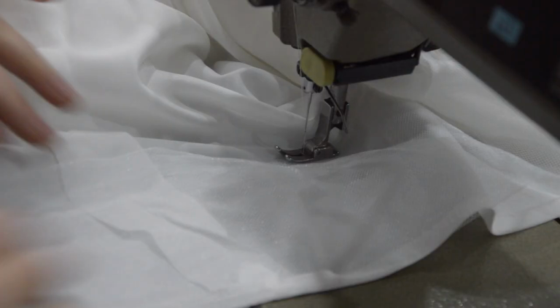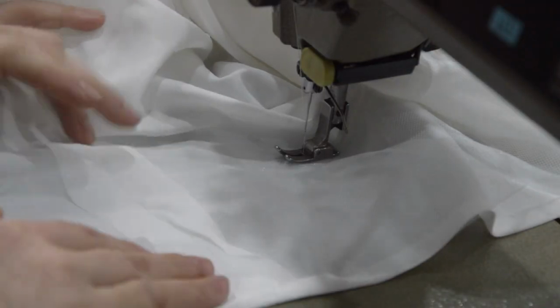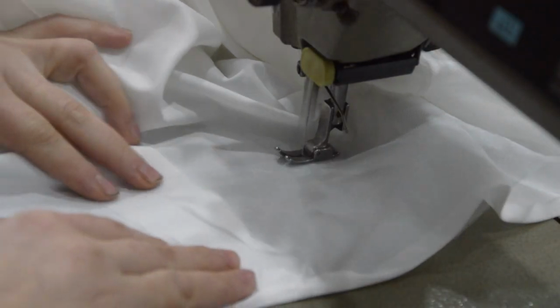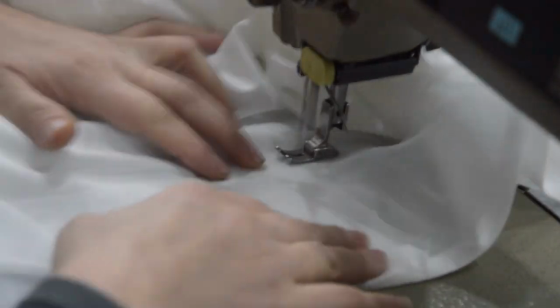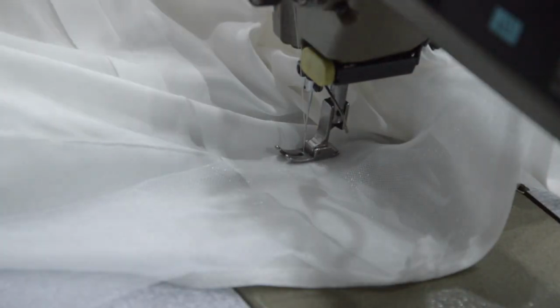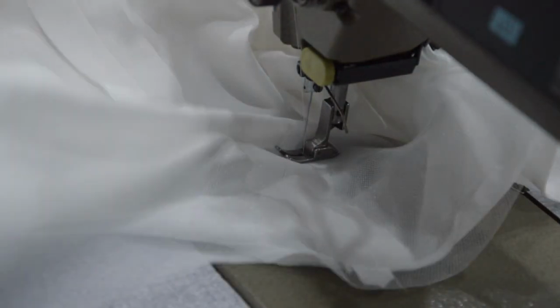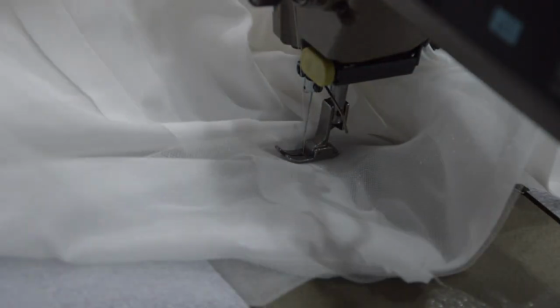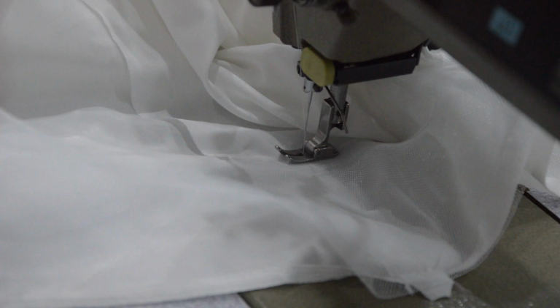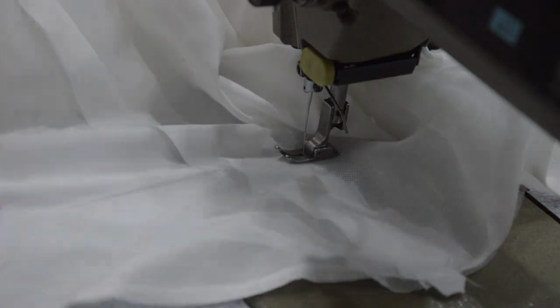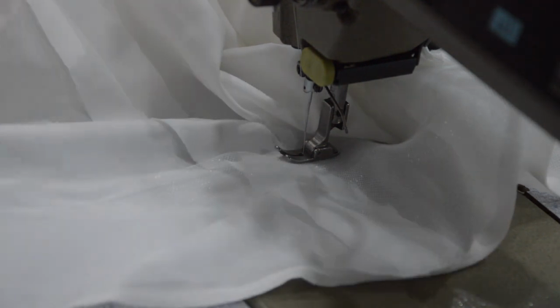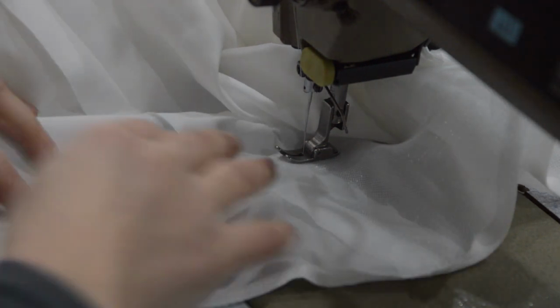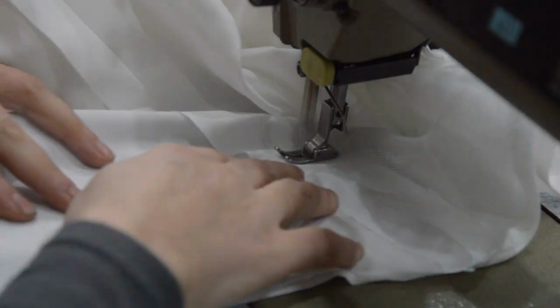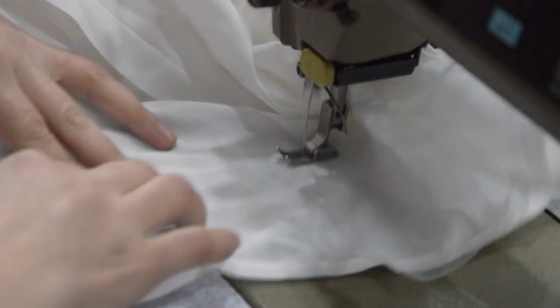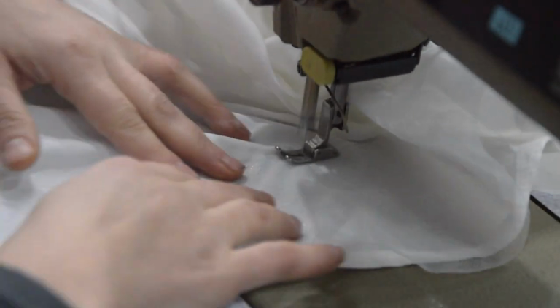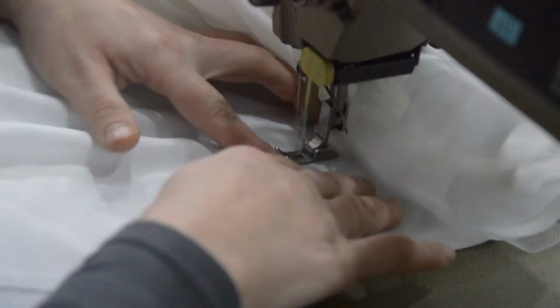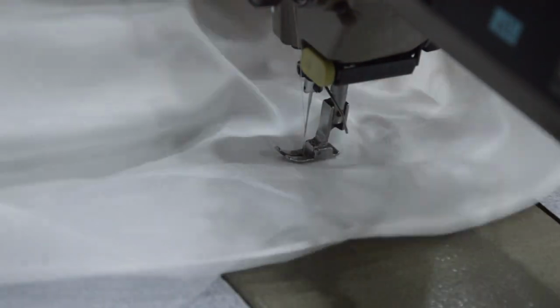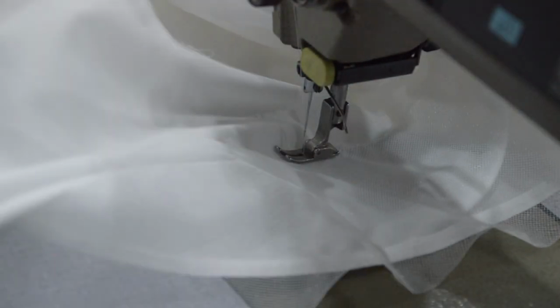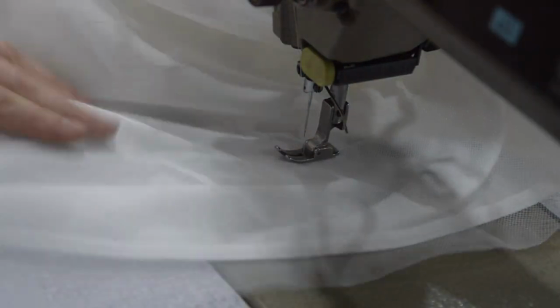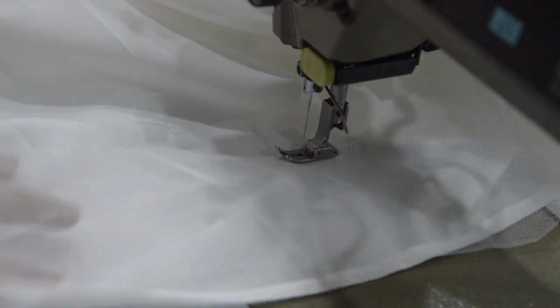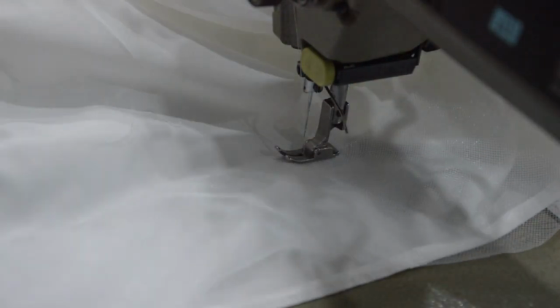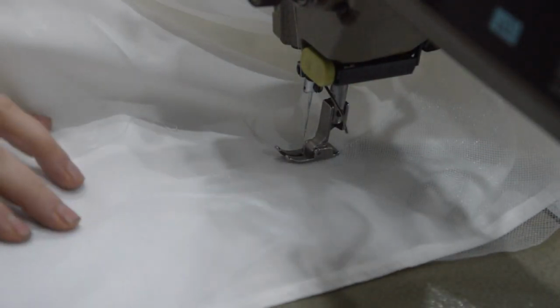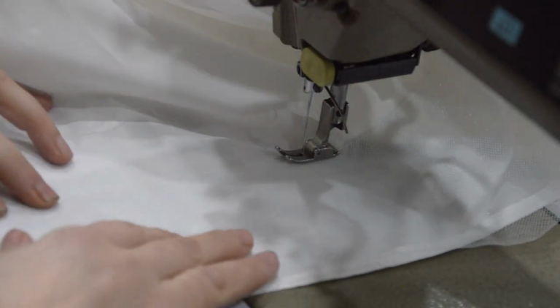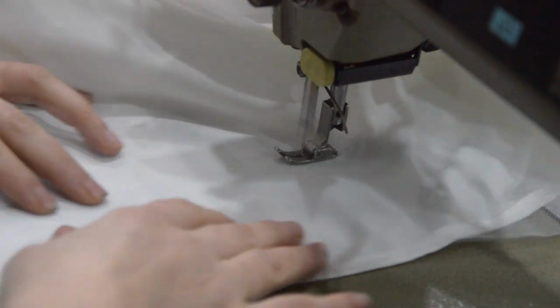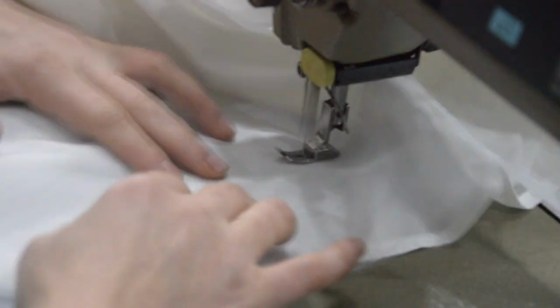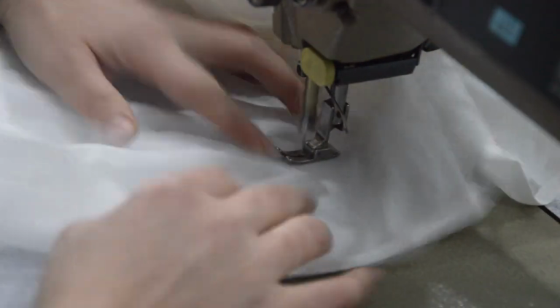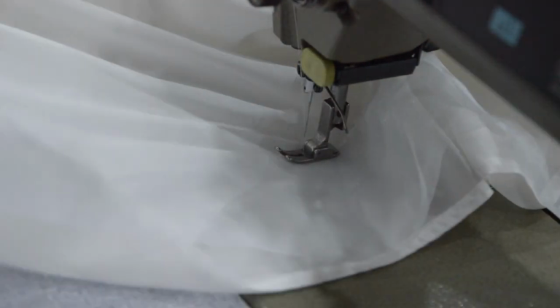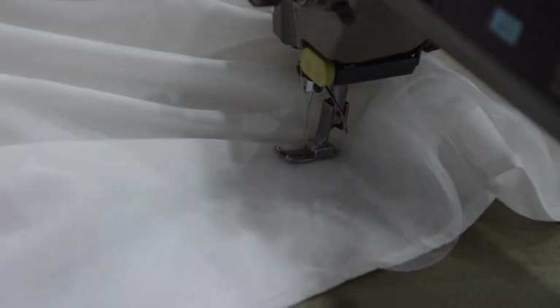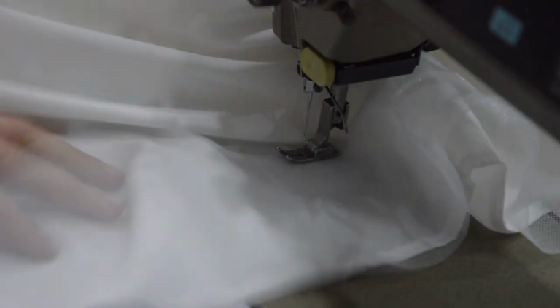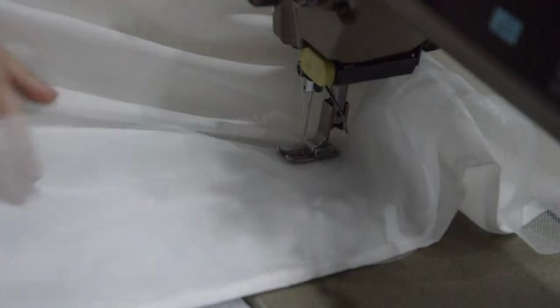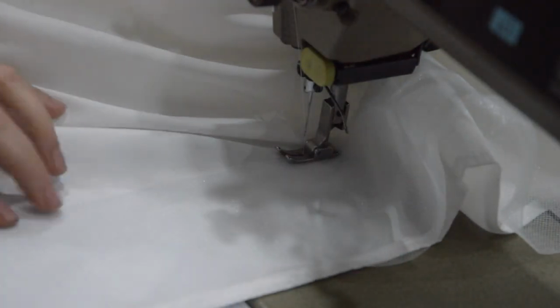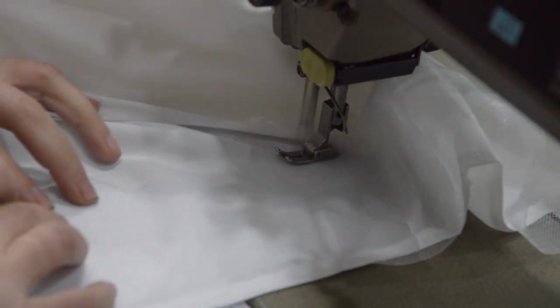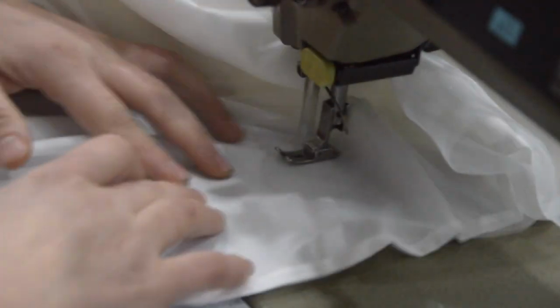Stitch the plastic net back to the dress. Be careful that the net is being stitched correctly, because any misplacement will affect the overall shape of the dress.